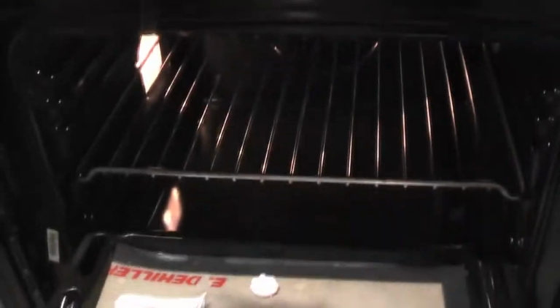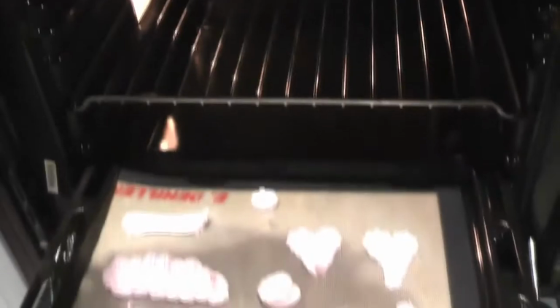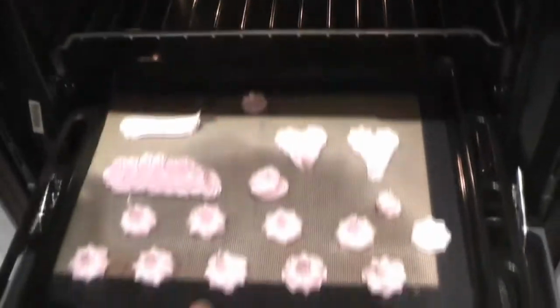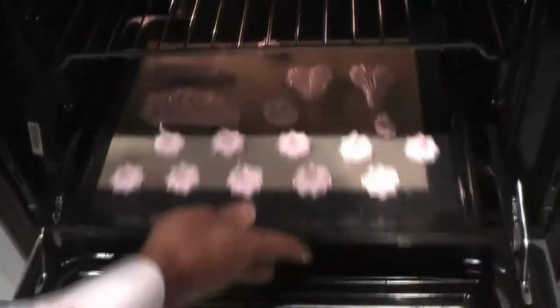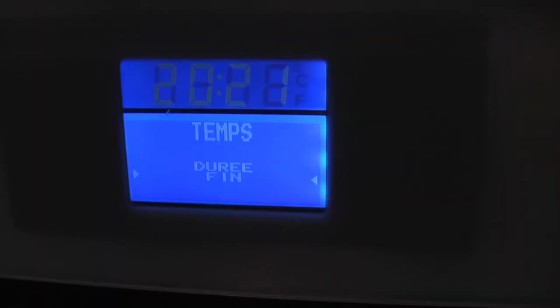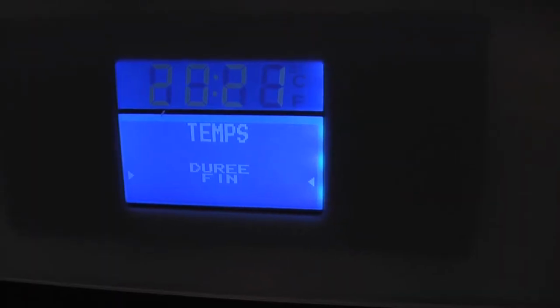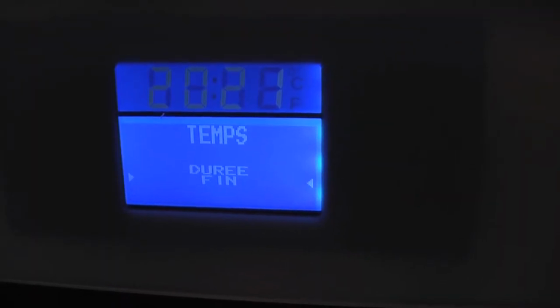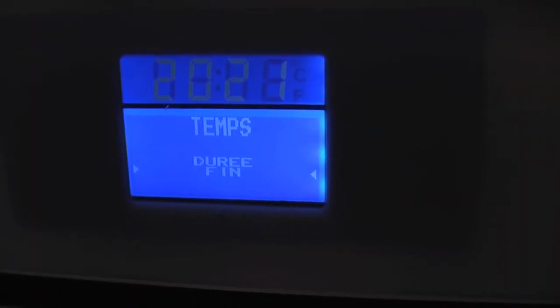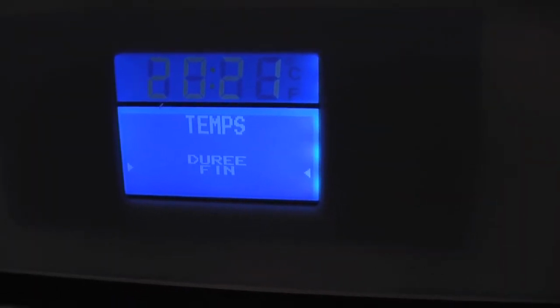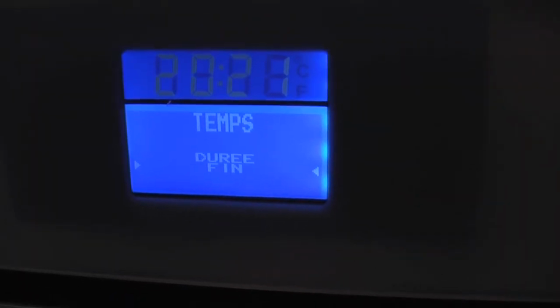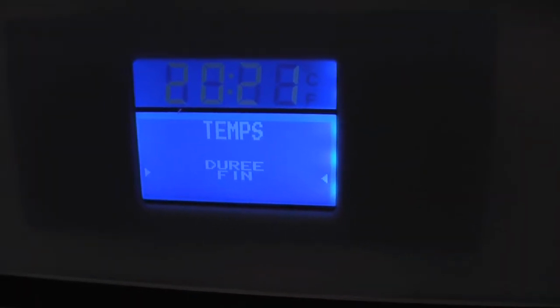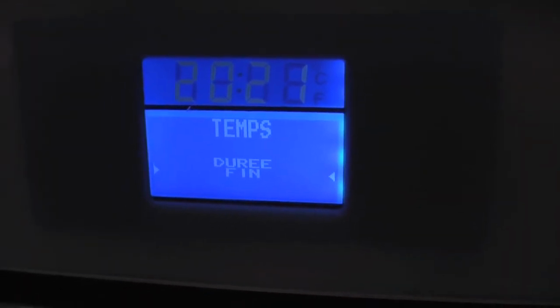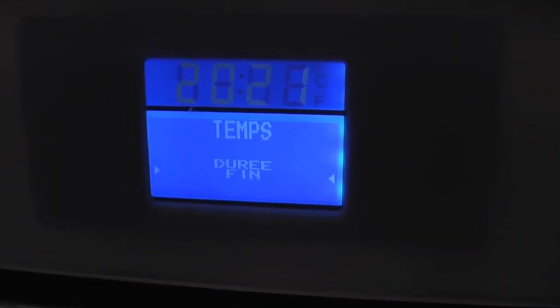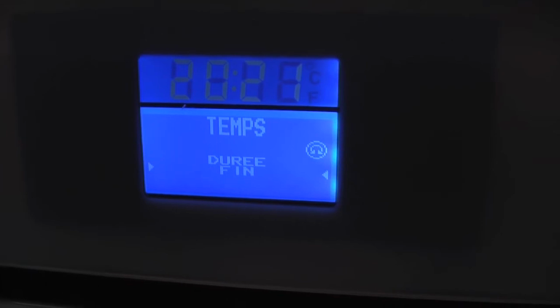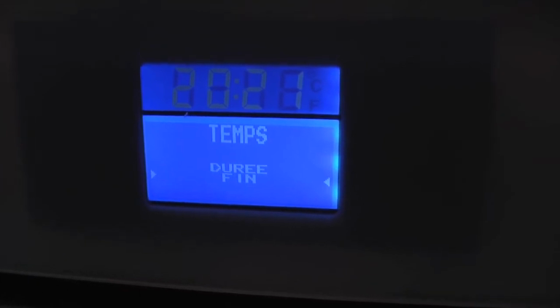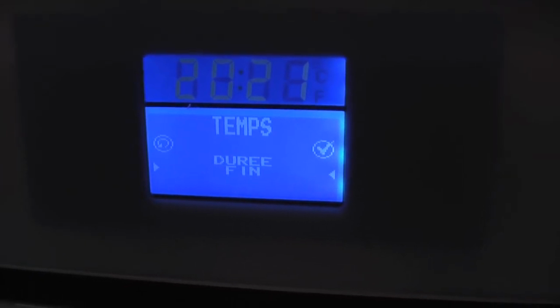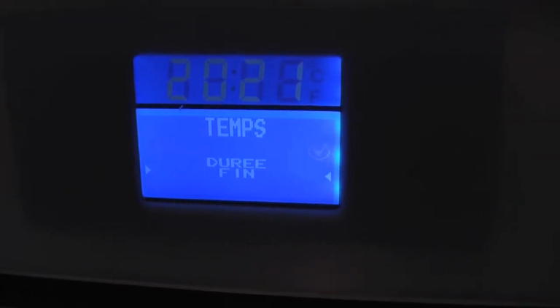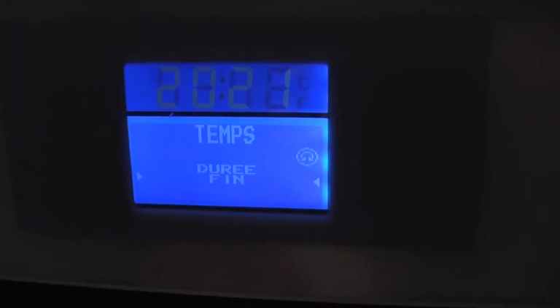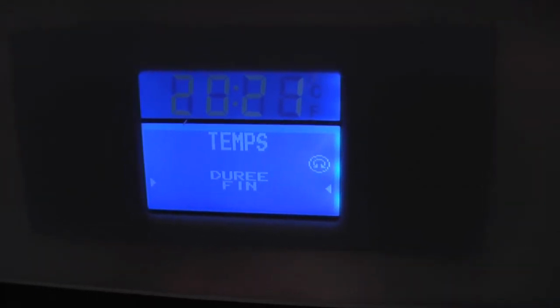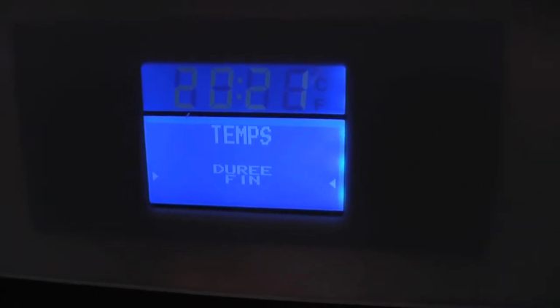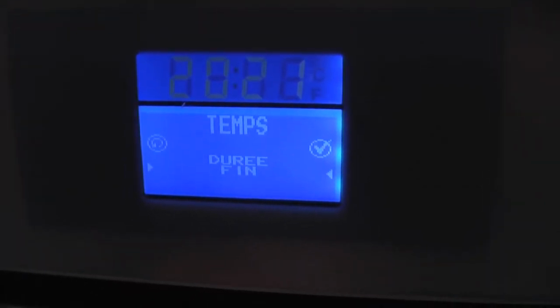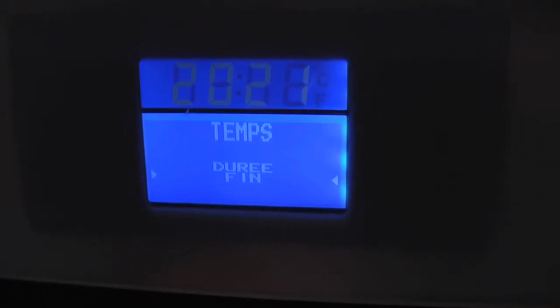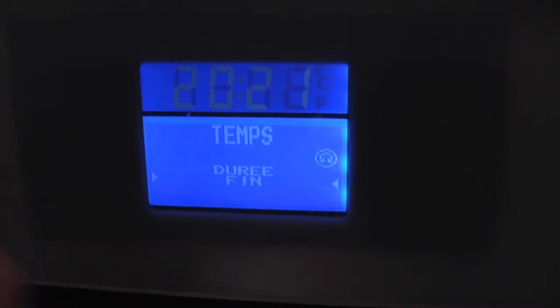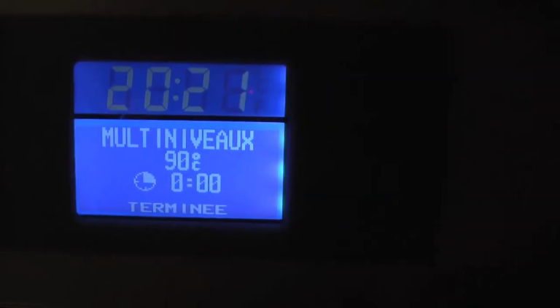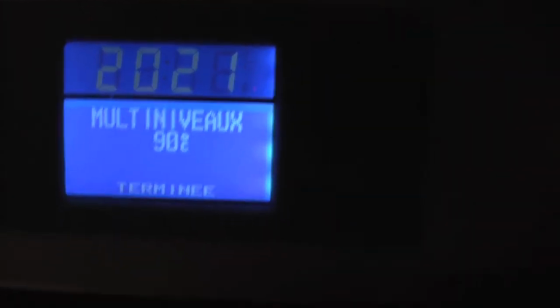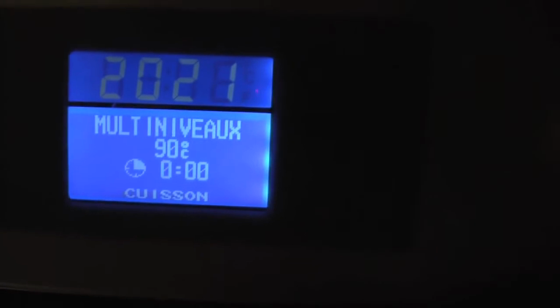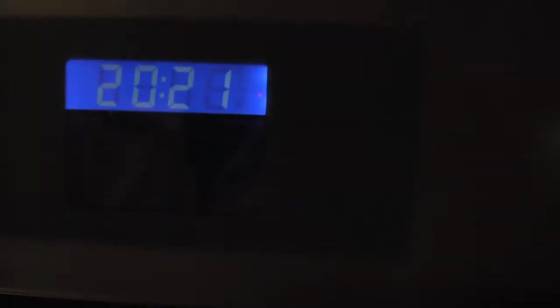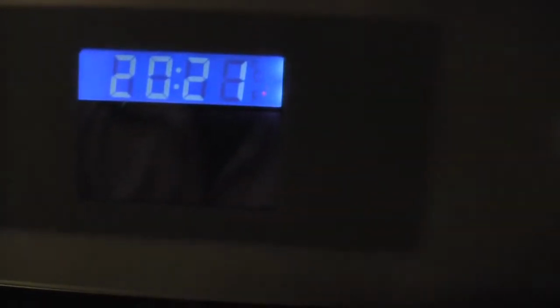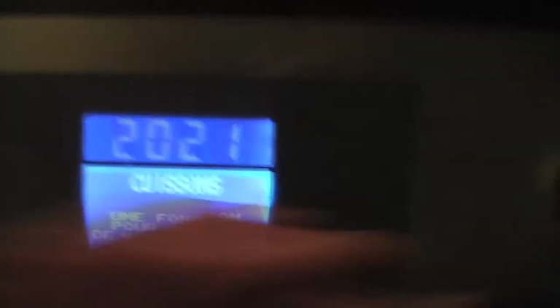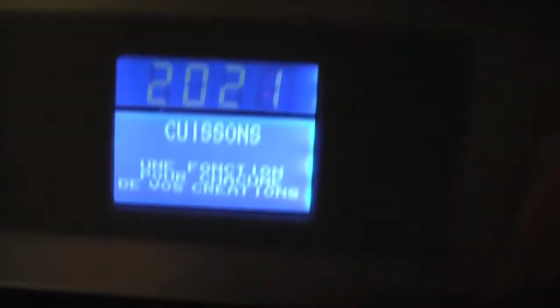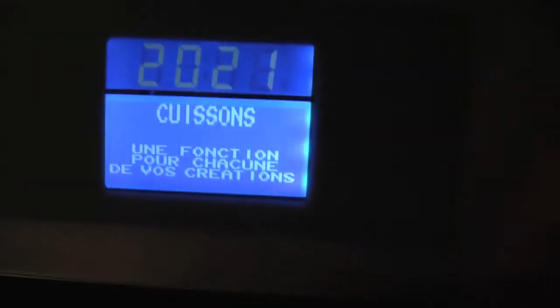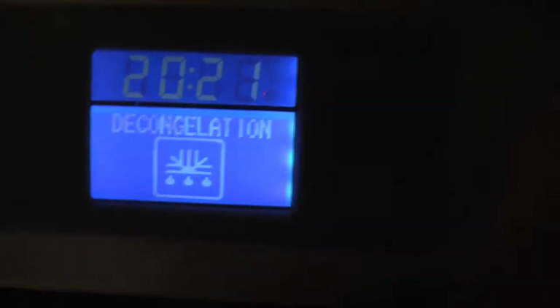You can open the oven anytime to check if it's cooked or not. How do you know it's cooked? You take one and break it. If it's completely cooked, it's very hard inside.